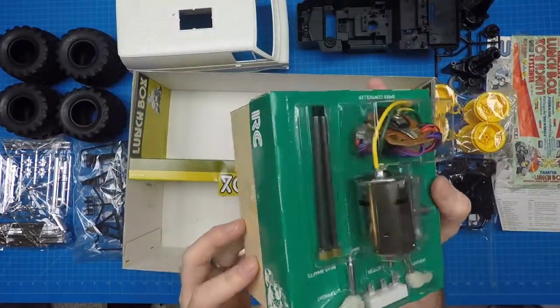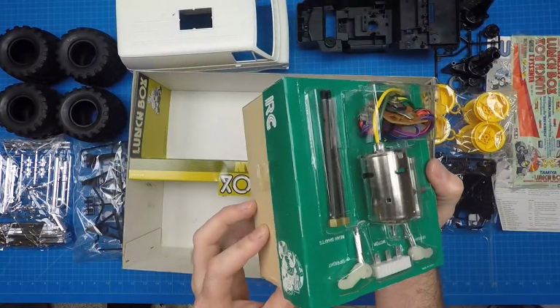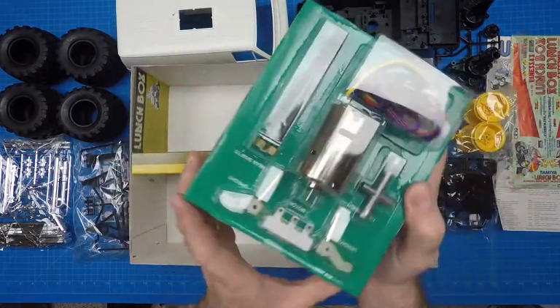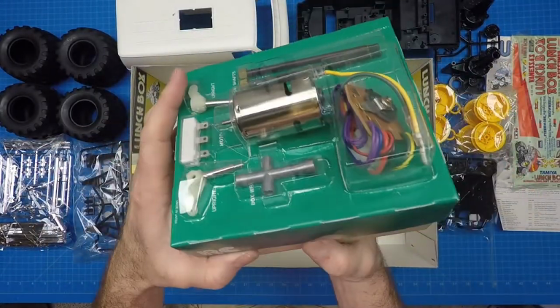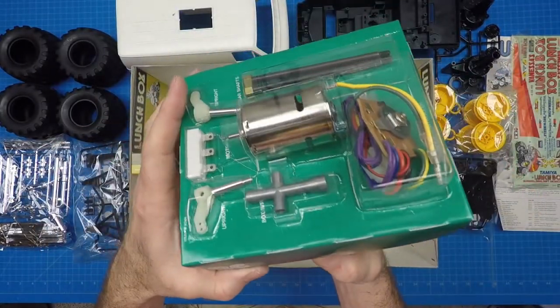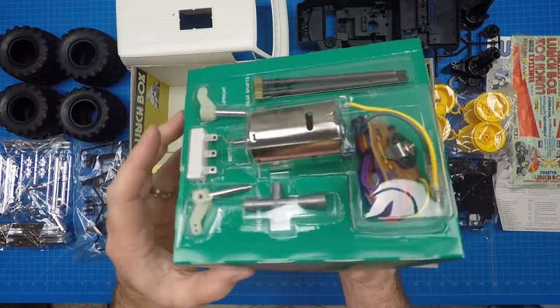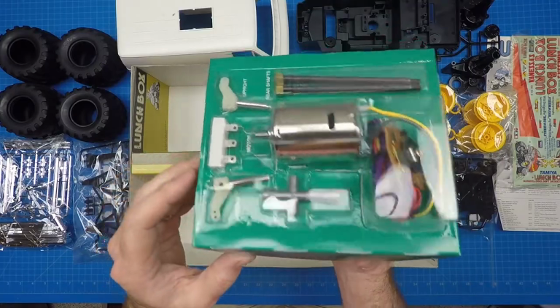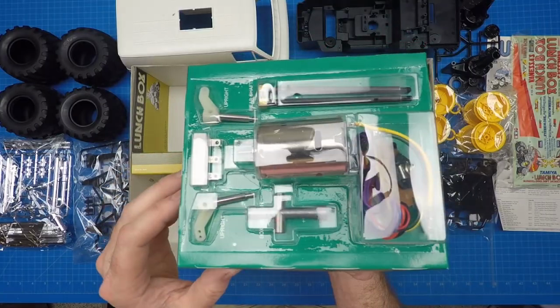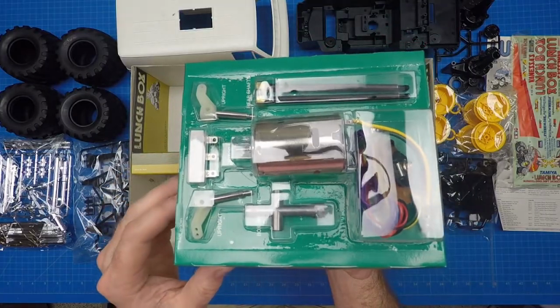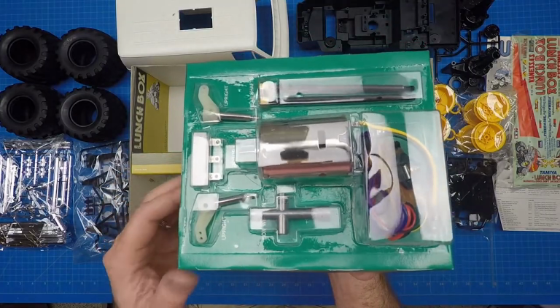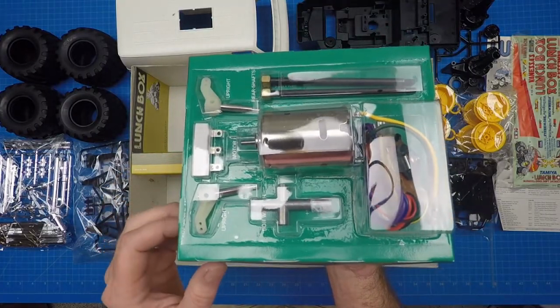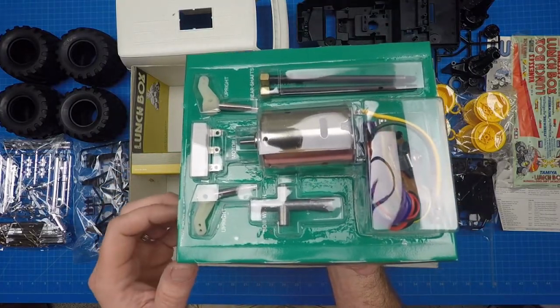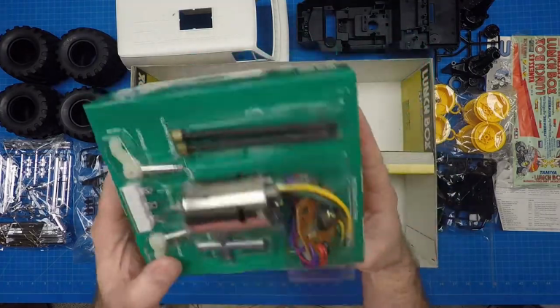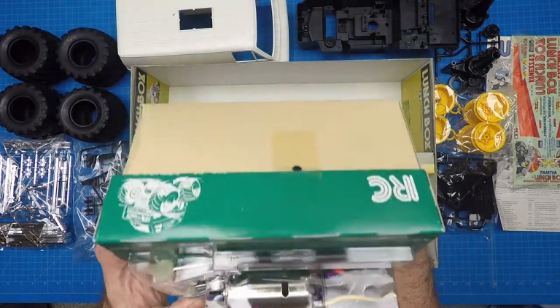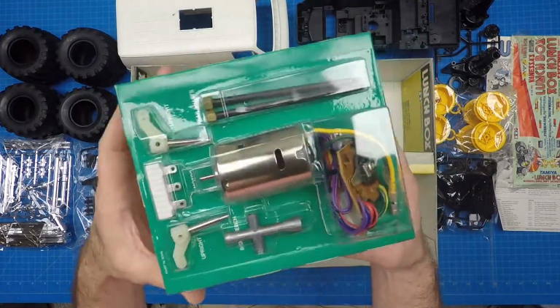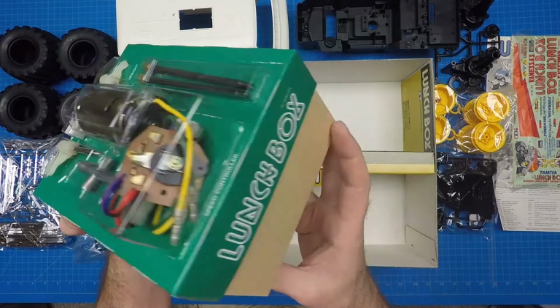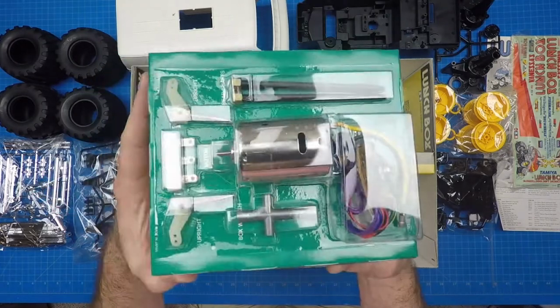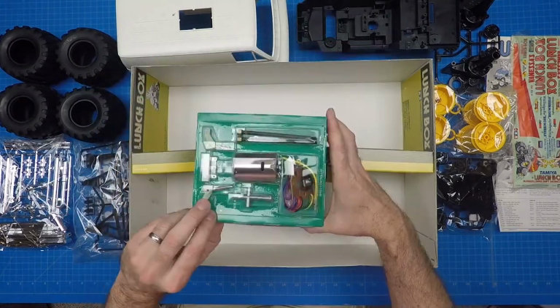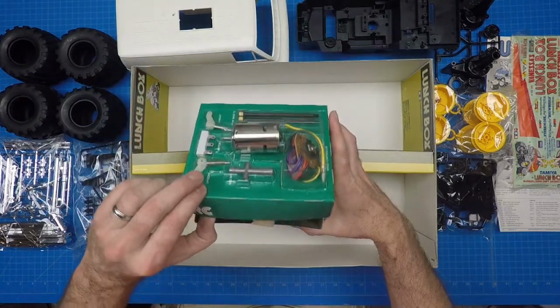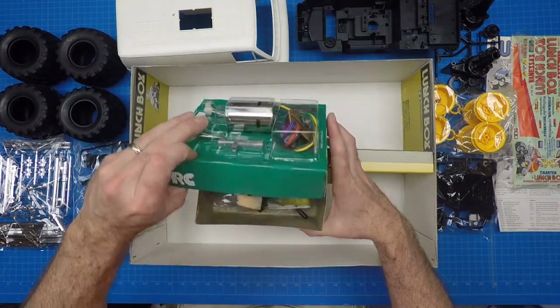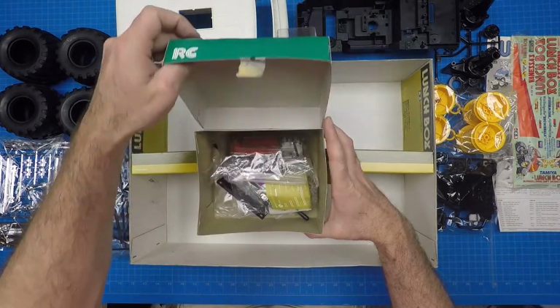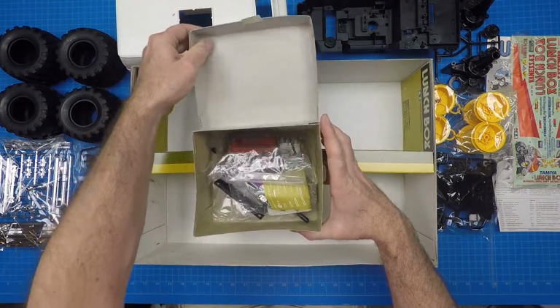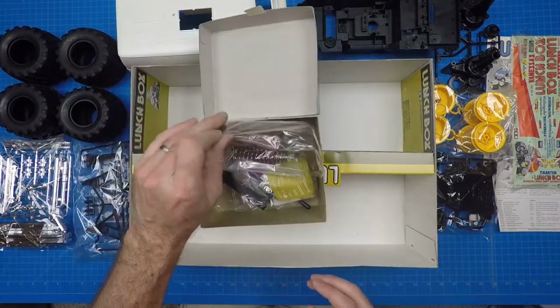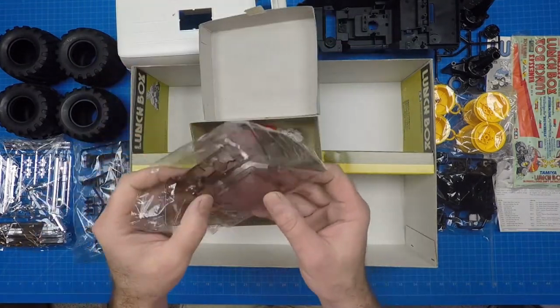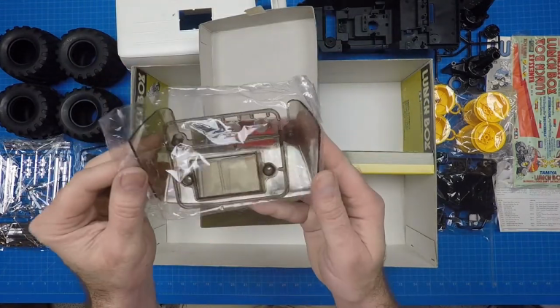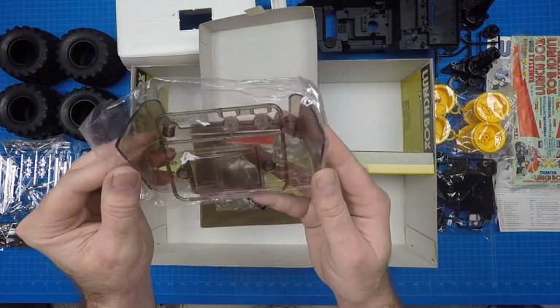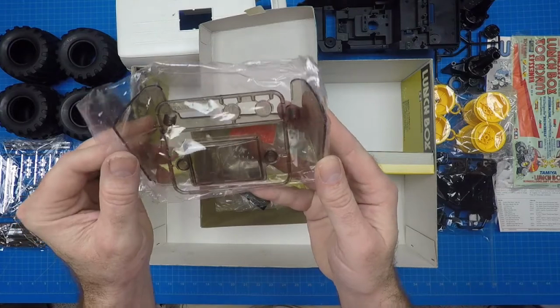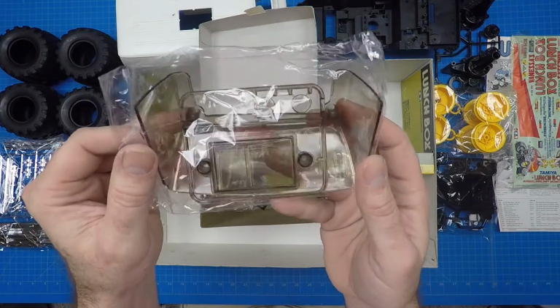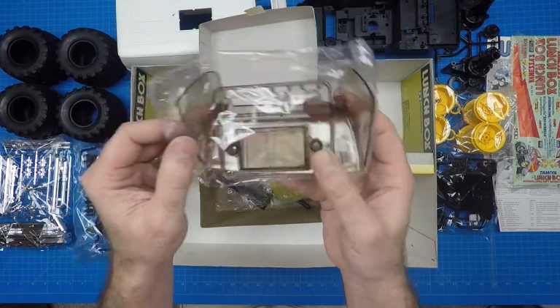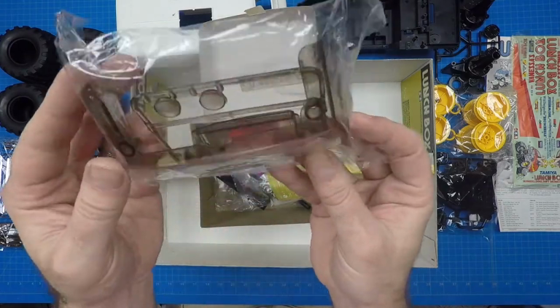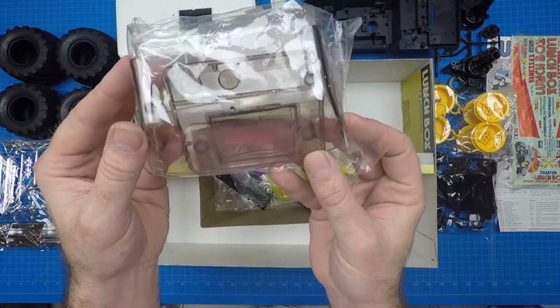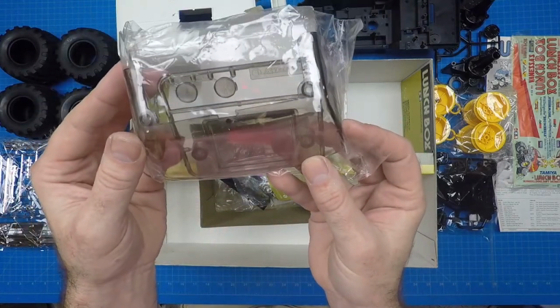The blister pack comes in the lid of the parts box. It includes the rear shafts, resistor, uprights, mechanical speed controller, the 540 can motor, and a box wrench. The E parts tree houses the clear plastic parts and includes the windshield, sunroof, and headlights.